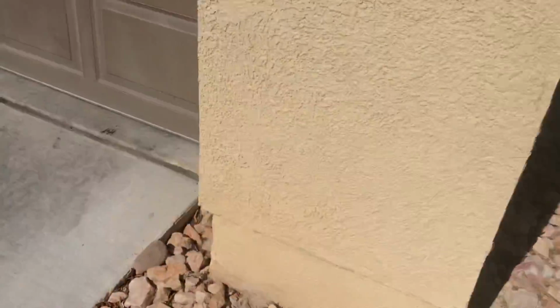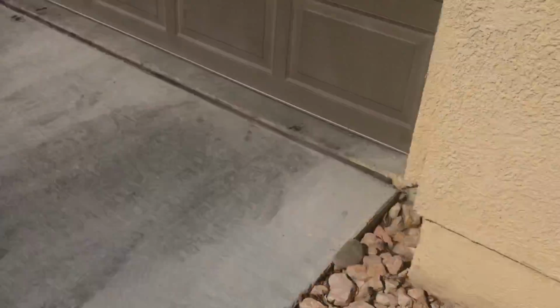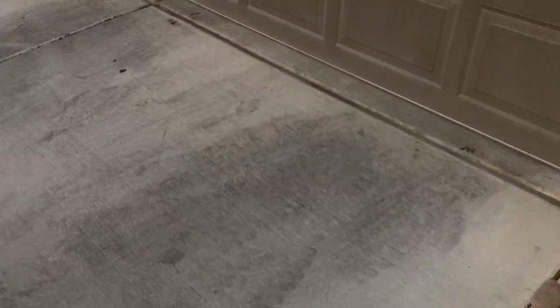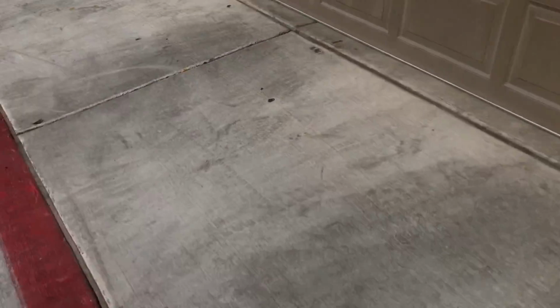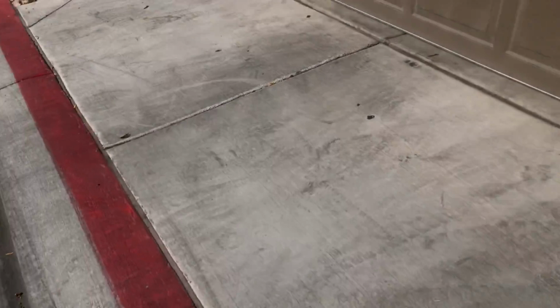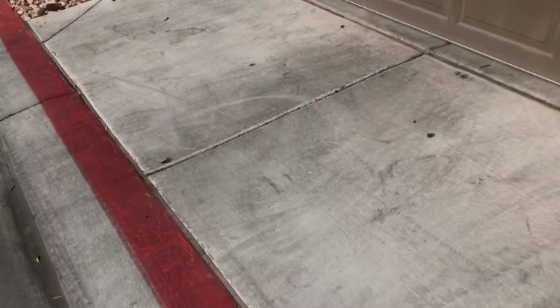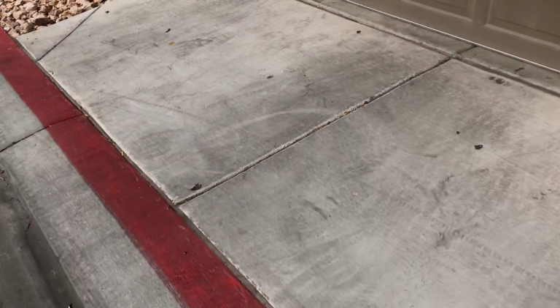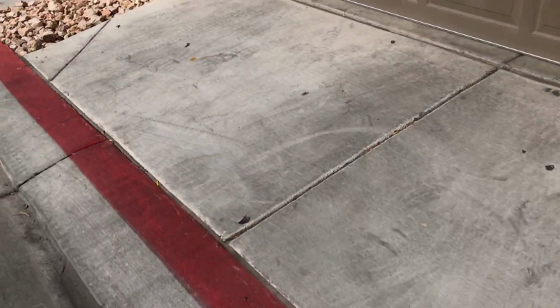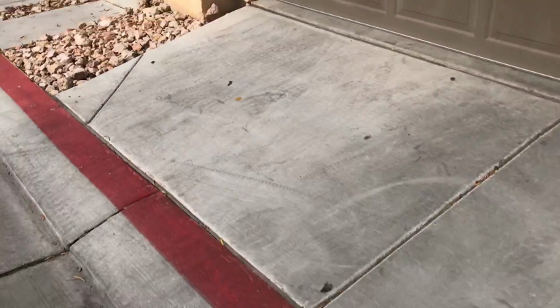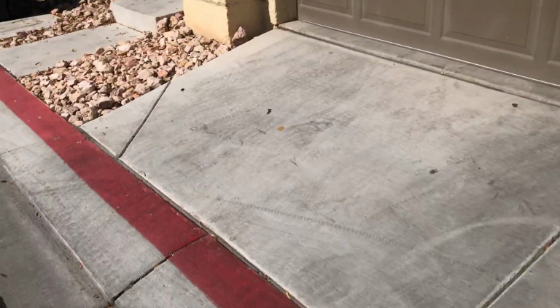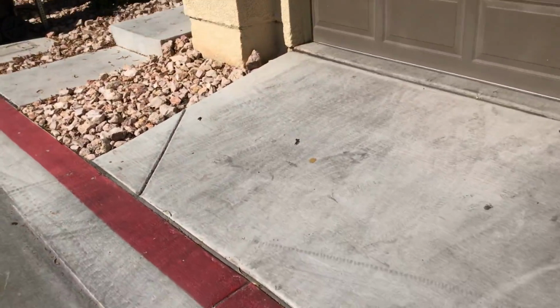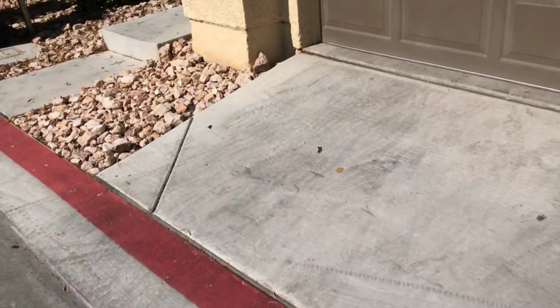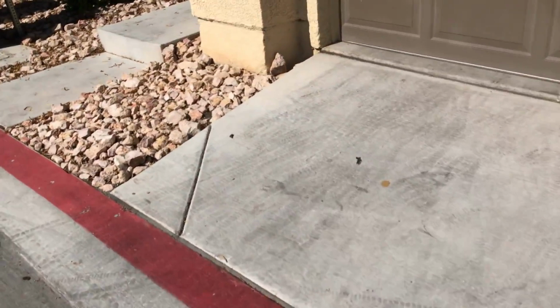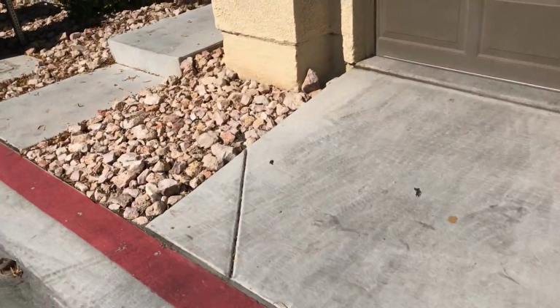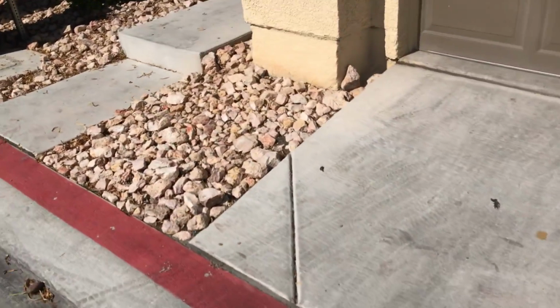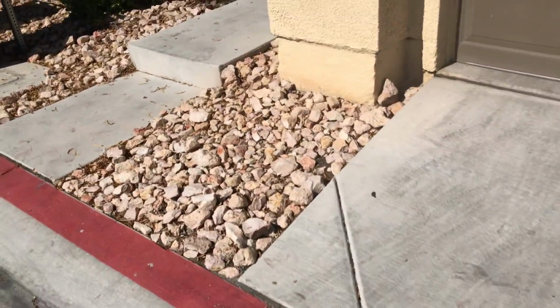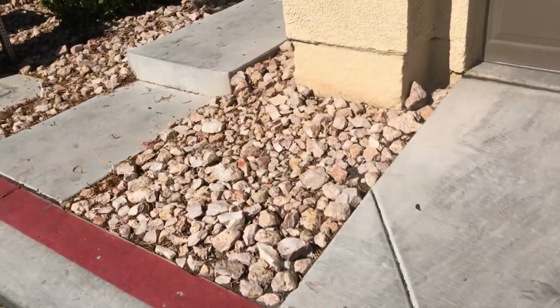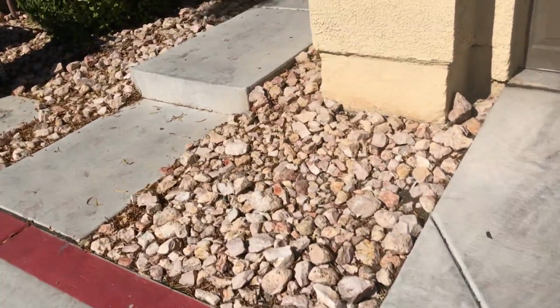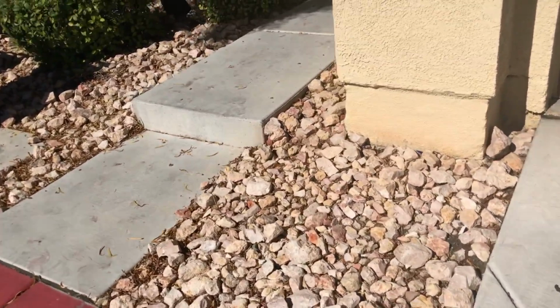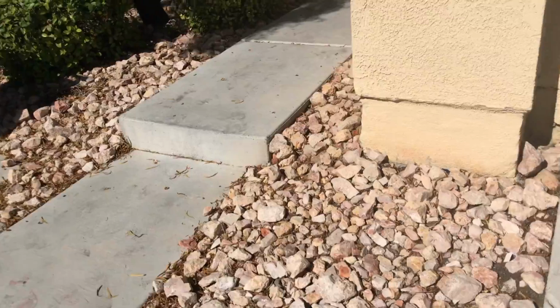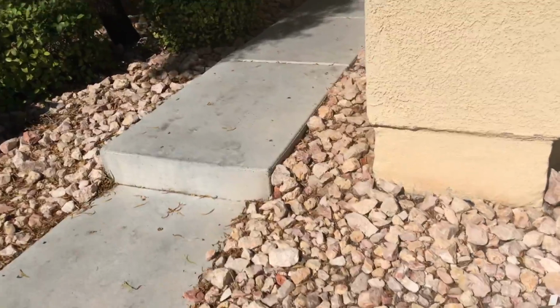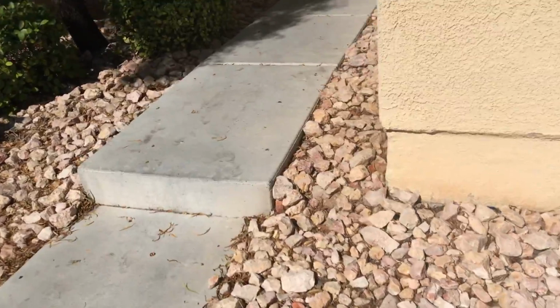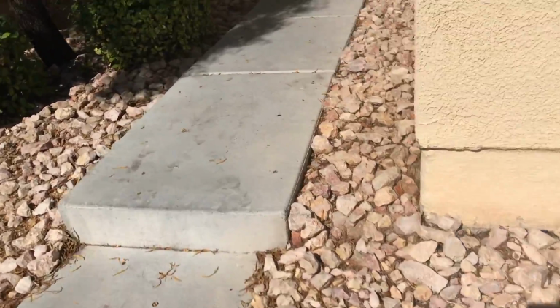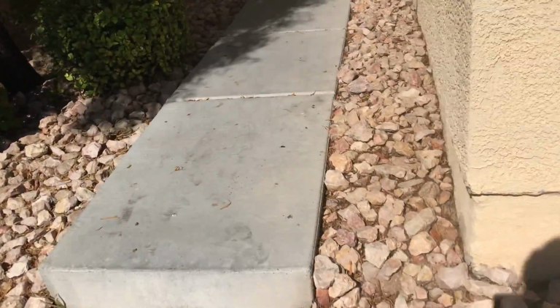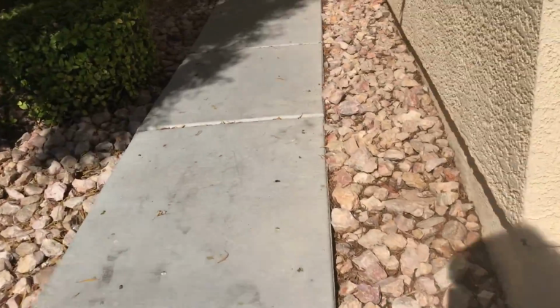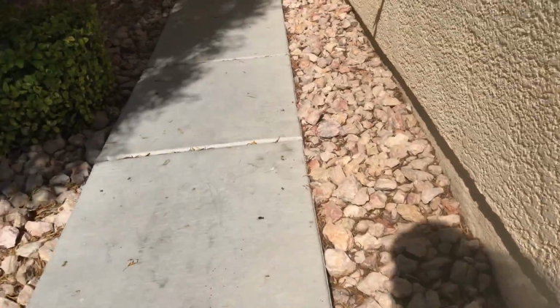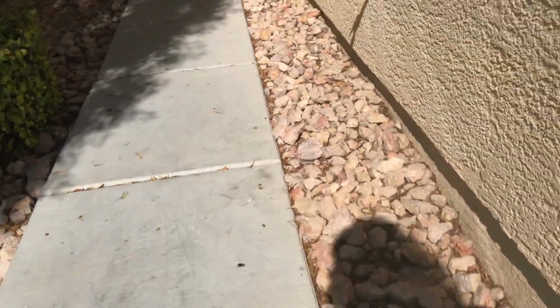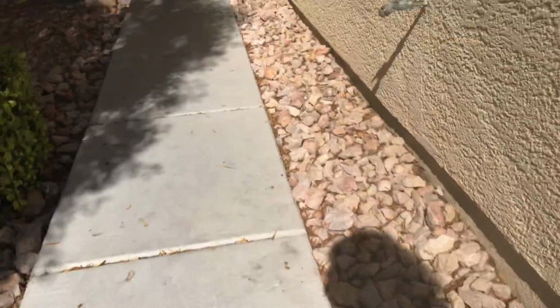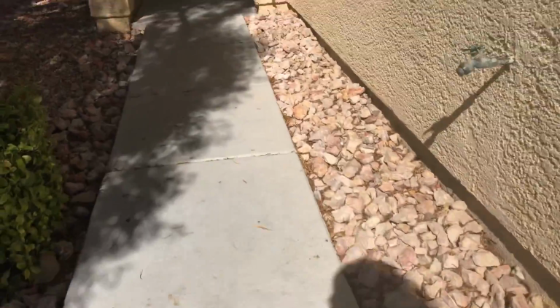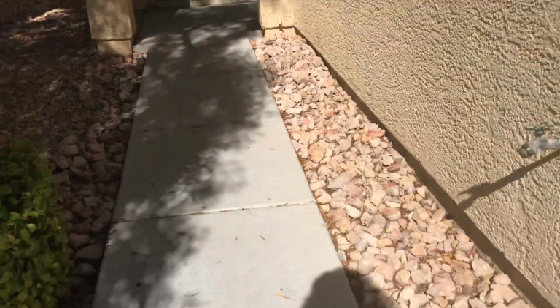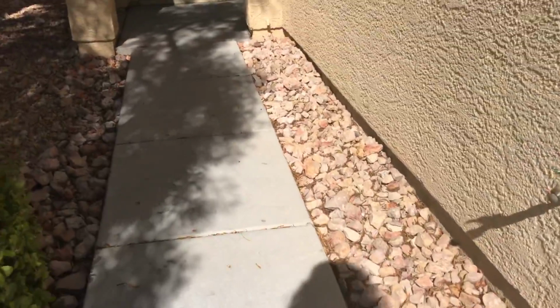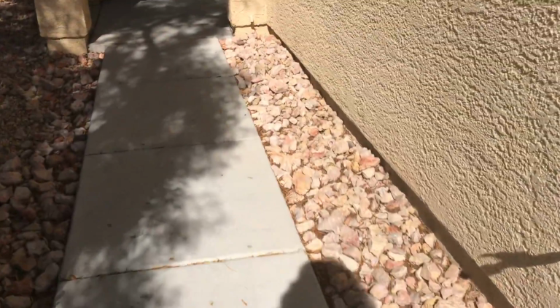As we go inside here, we'll take a look at some issues with the house and some things we did to make it look nice.